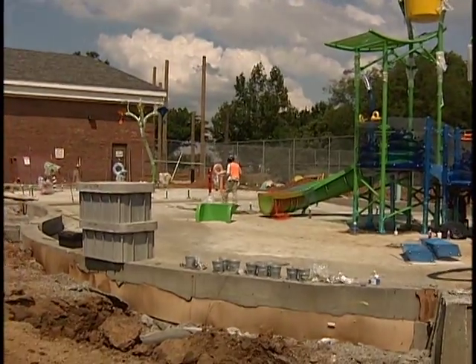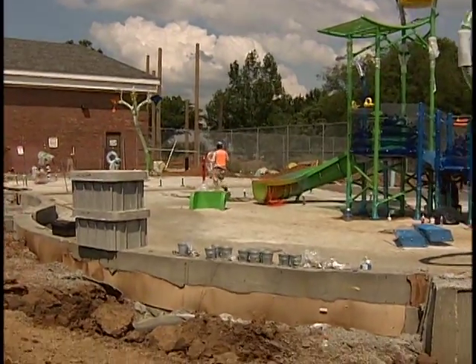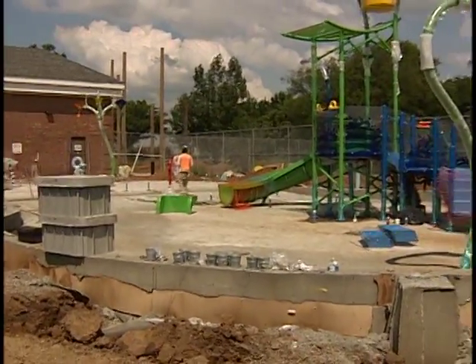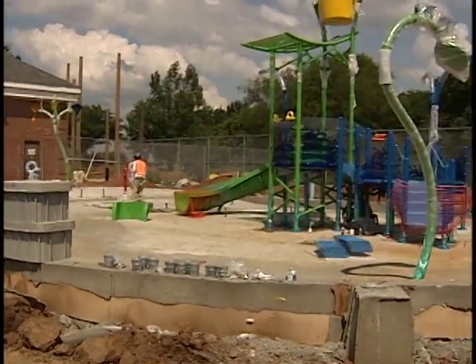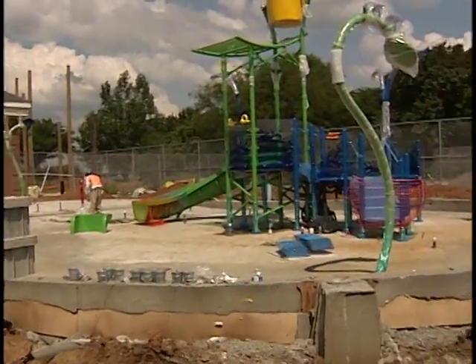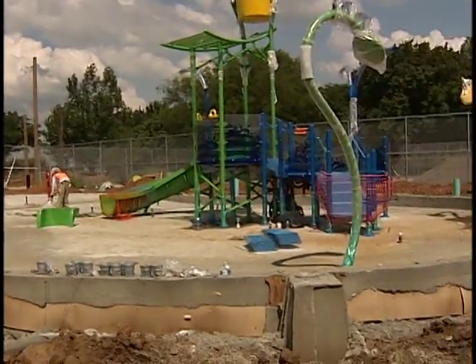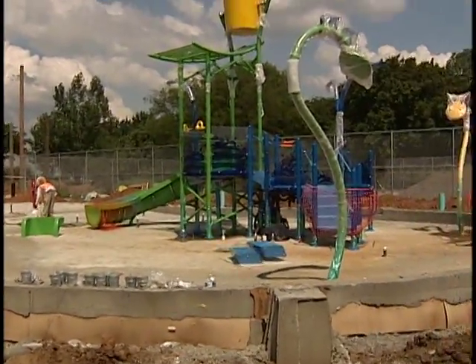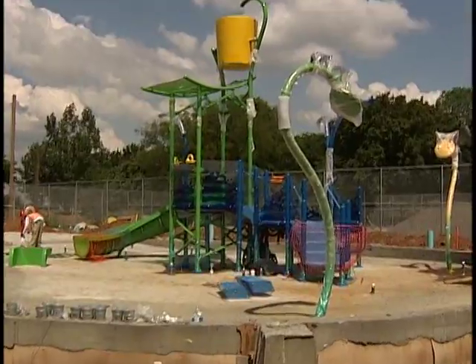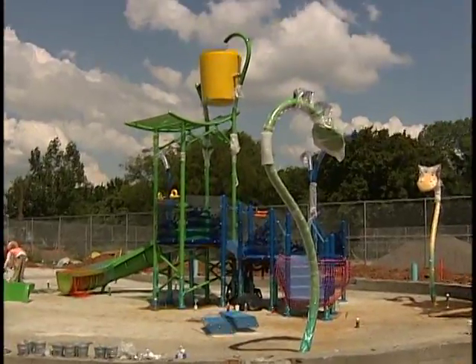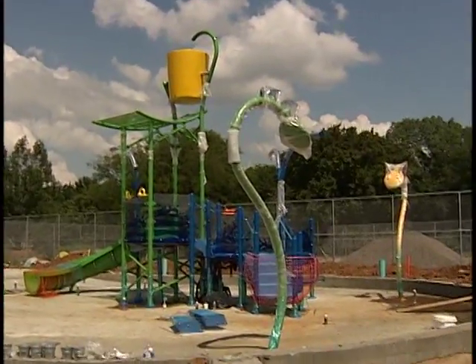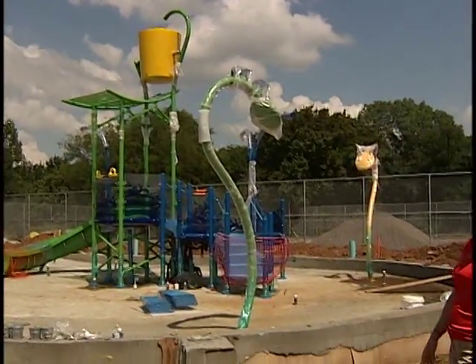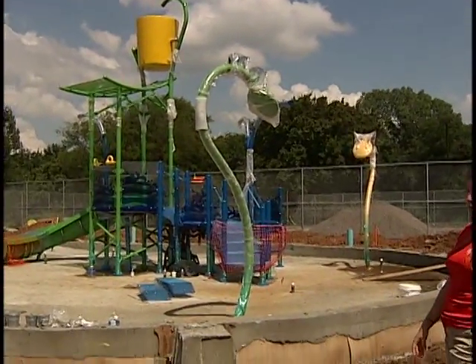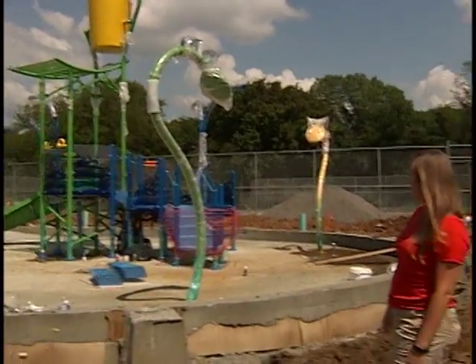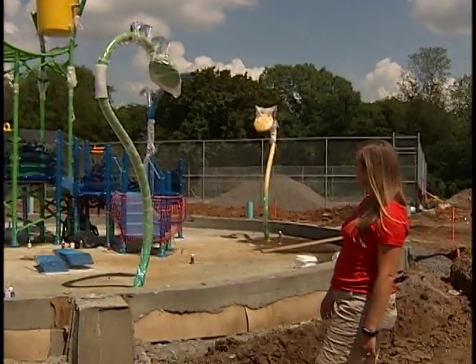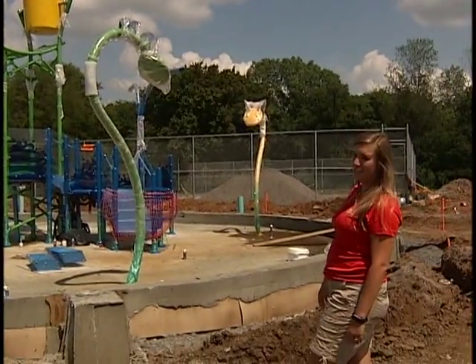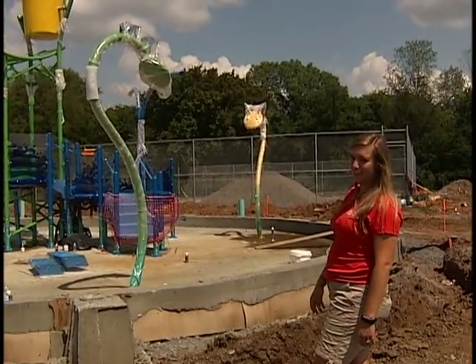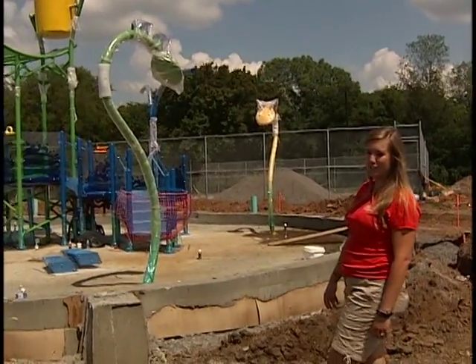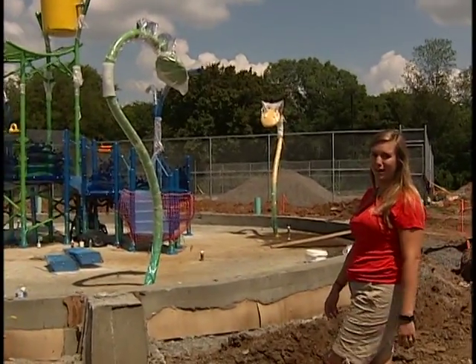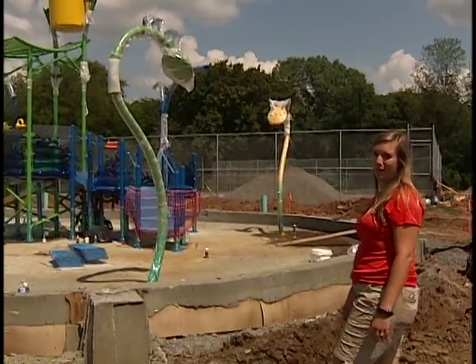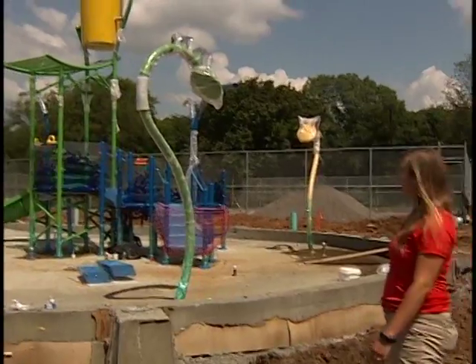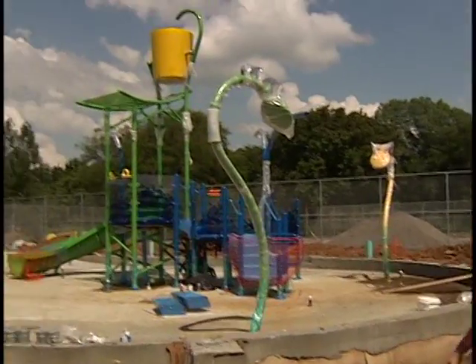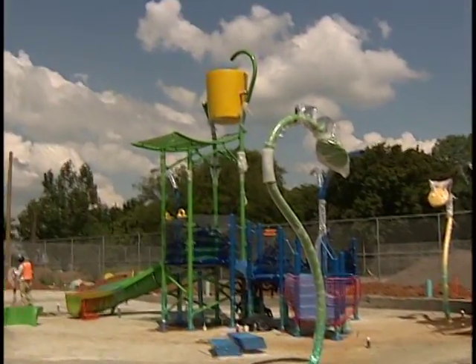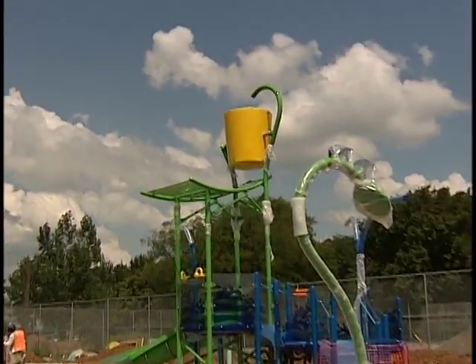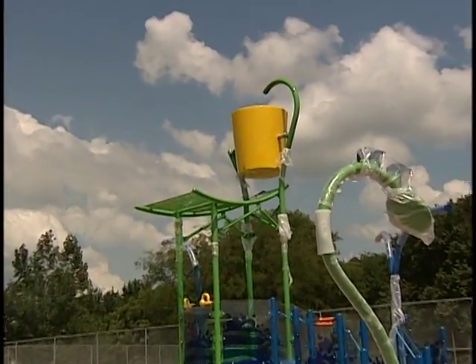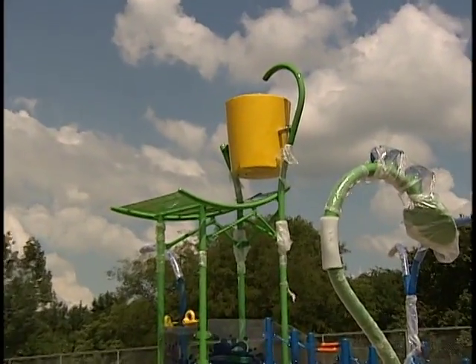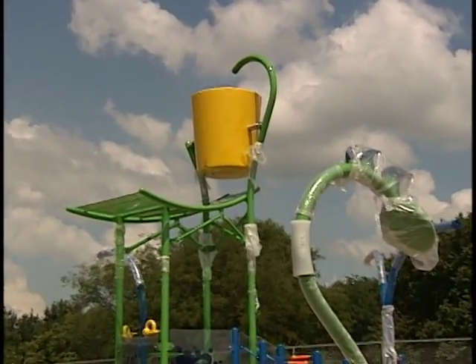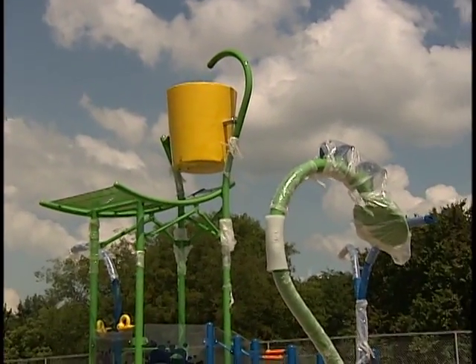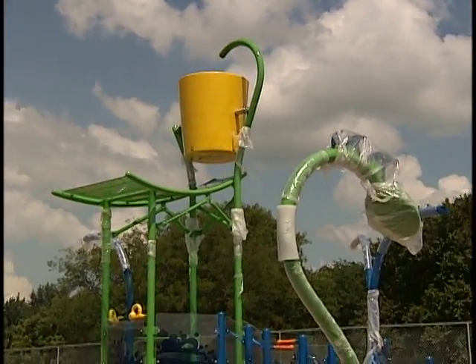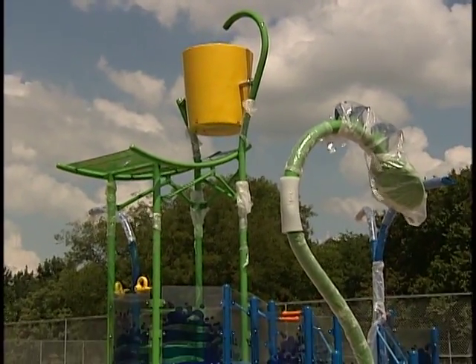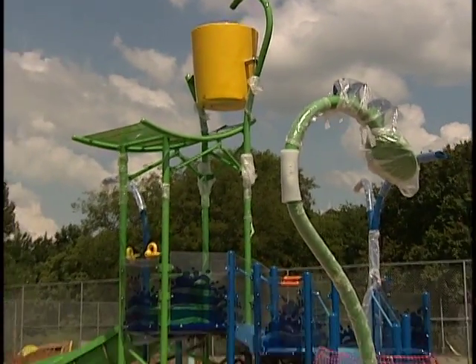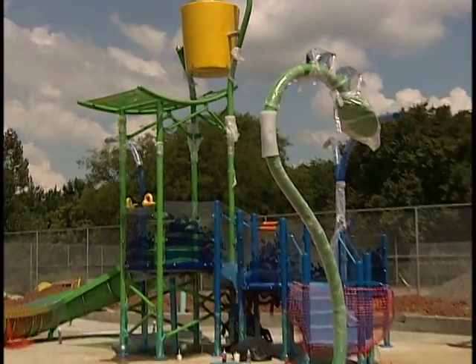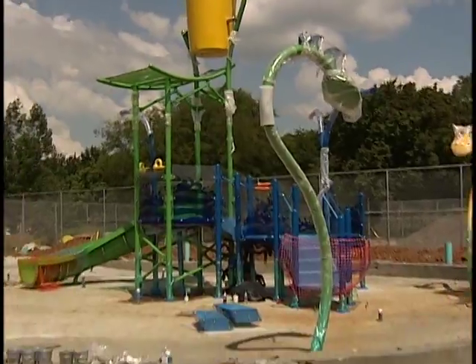Got all of our play features up, our structures are in the ground, concrete is poured — lots of exciting things. You can see our bucket up here up top, sea serpents, dumping buckets, and some more fun stuff over in the far corner over there.